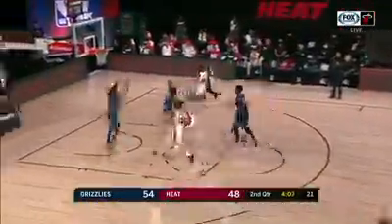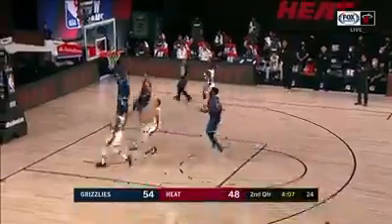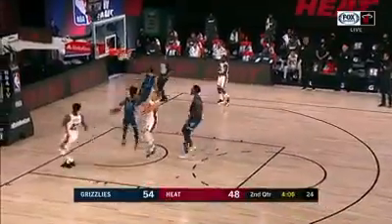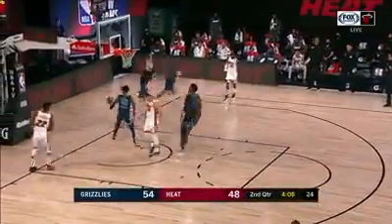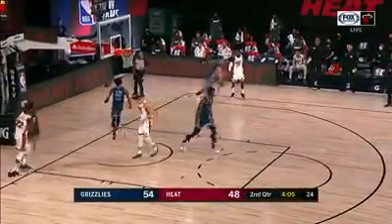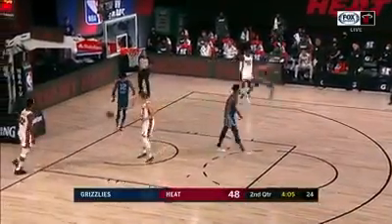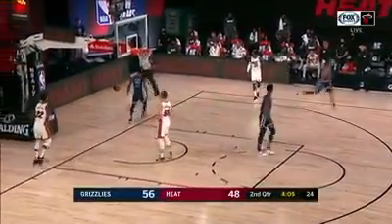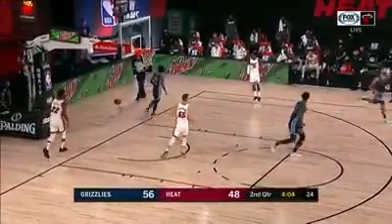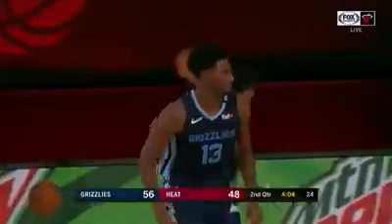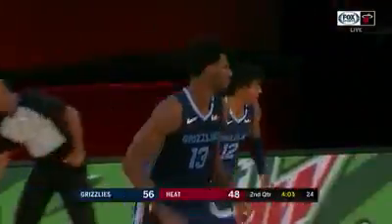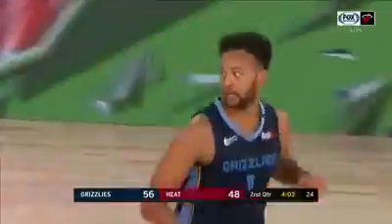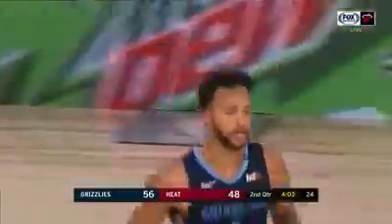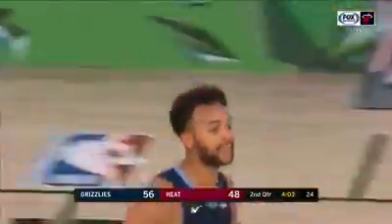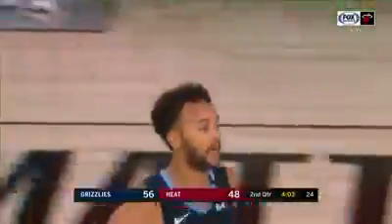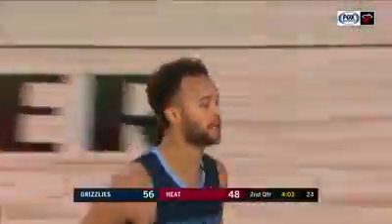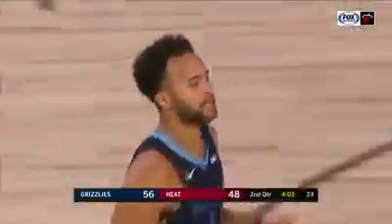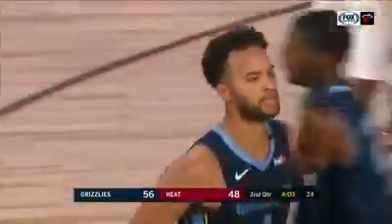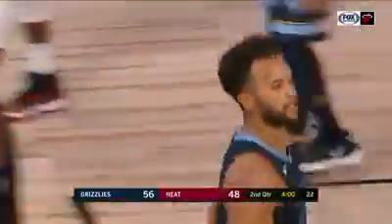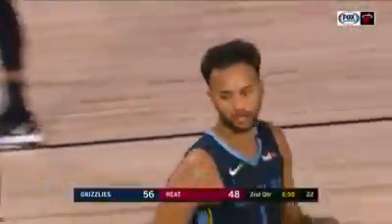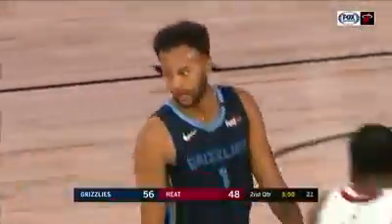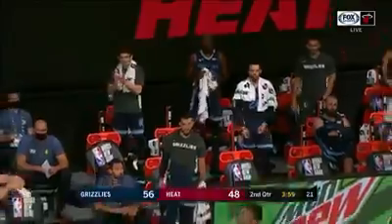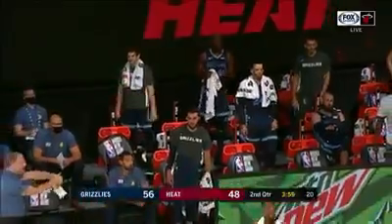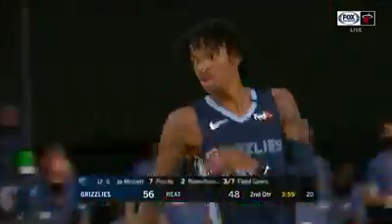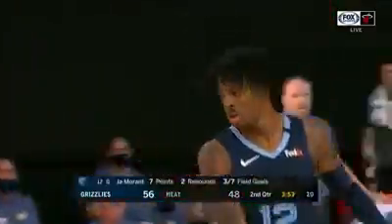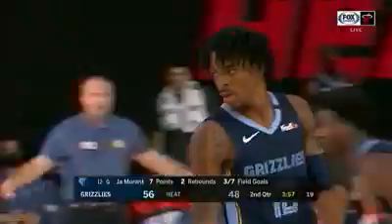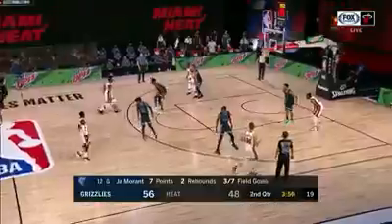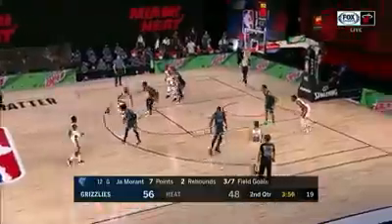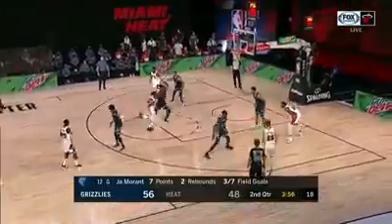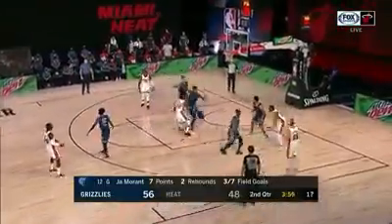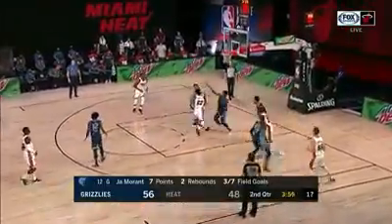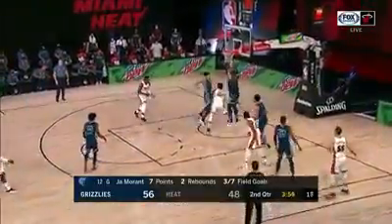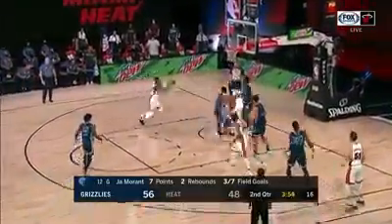The lob for Morant — peak-time finish for the rookie out of Murray State, Ja Morant, only 20 years old. That's the second lob we've seen the point guard receive, this time from Kyle Anderson.